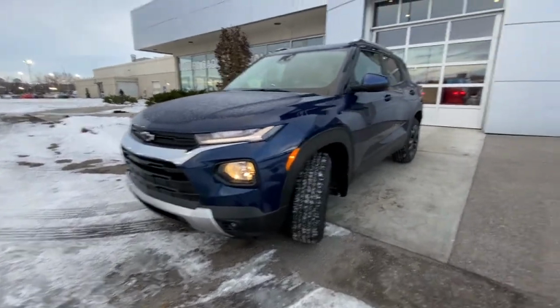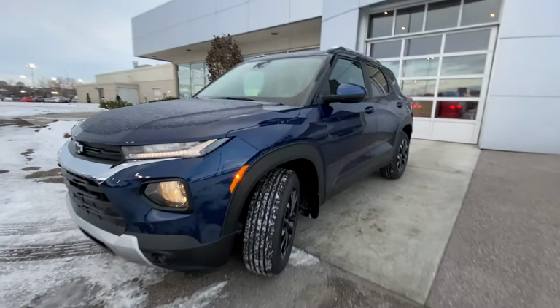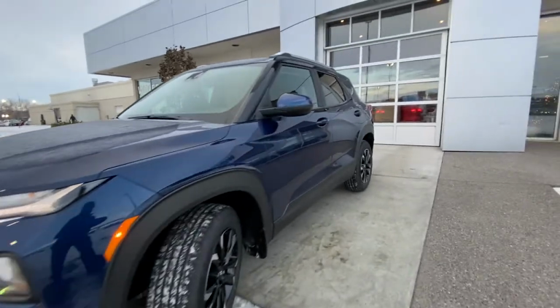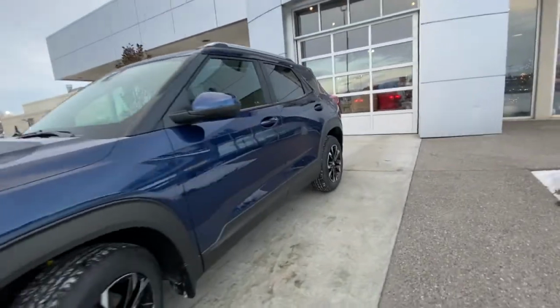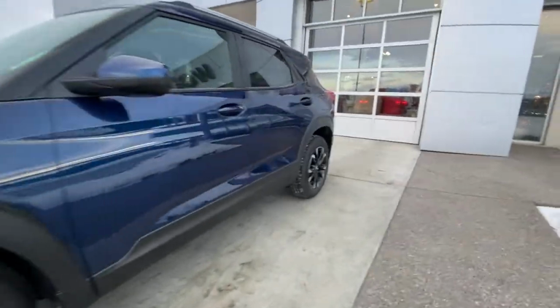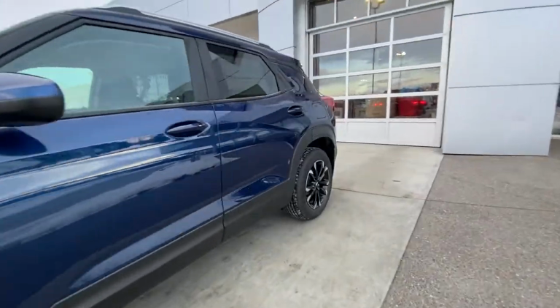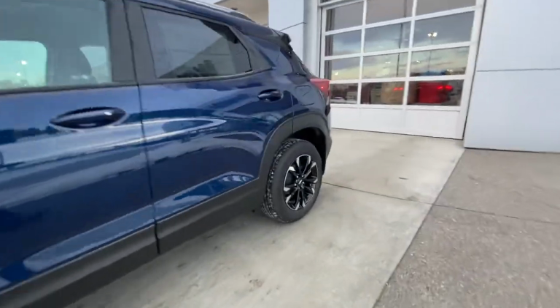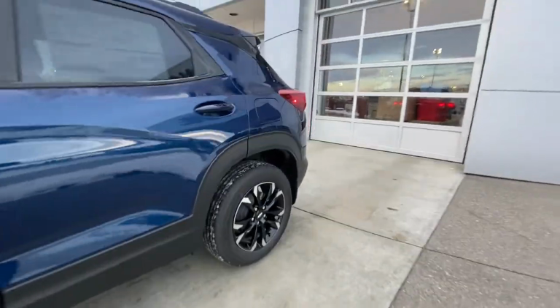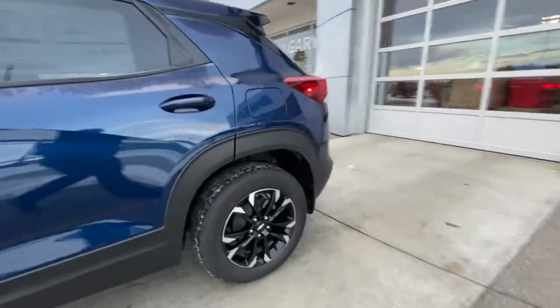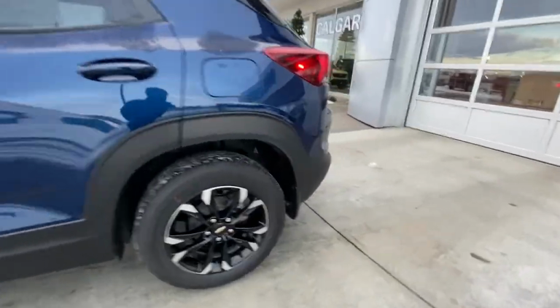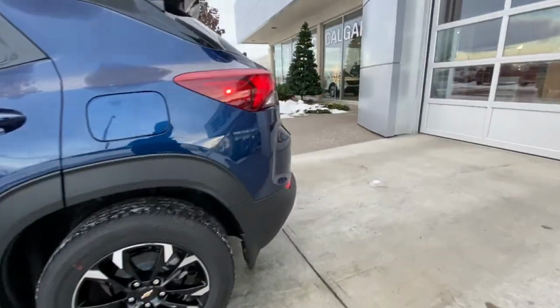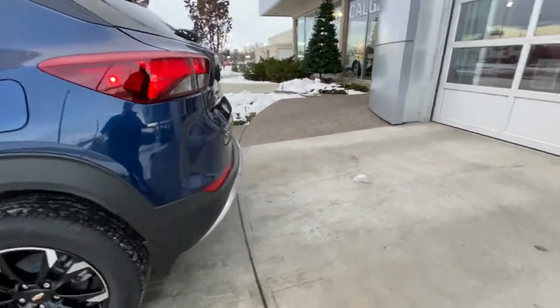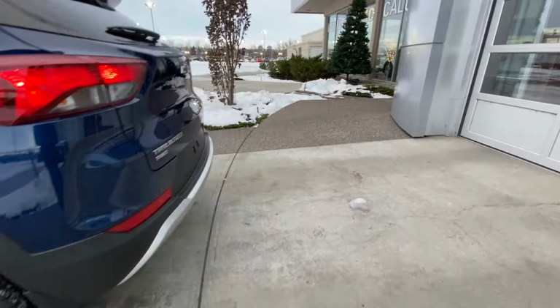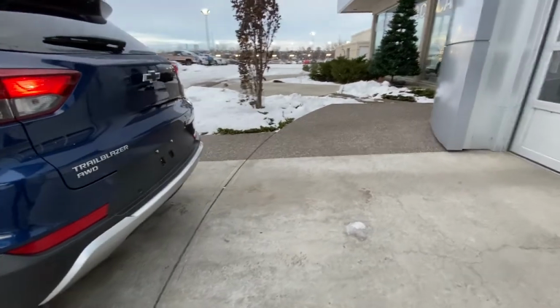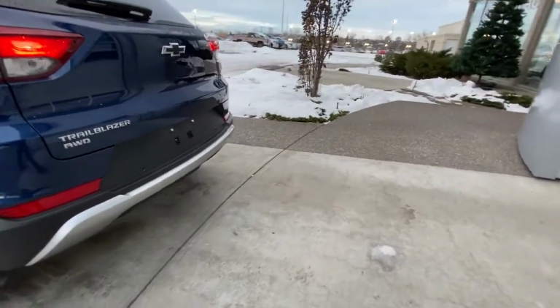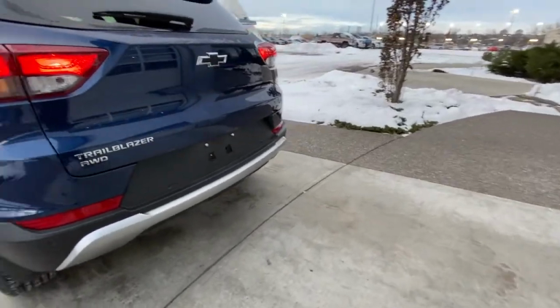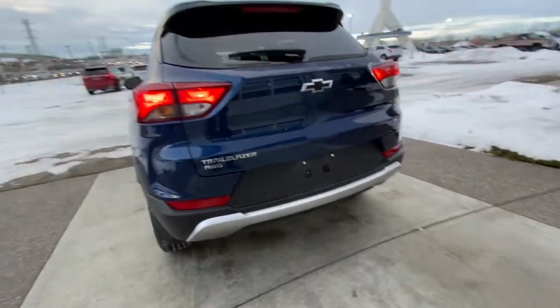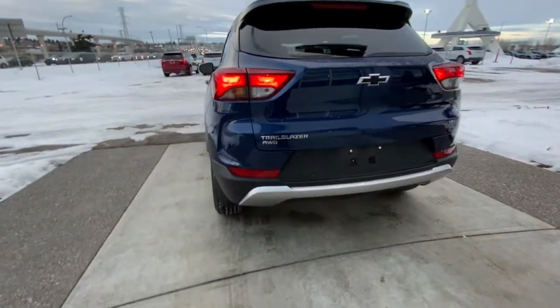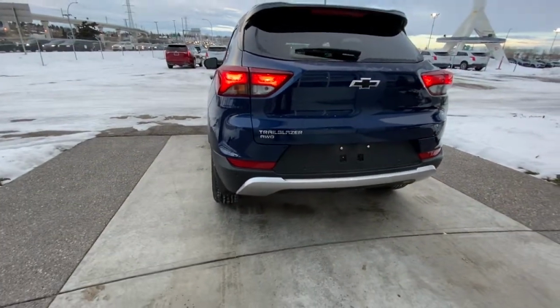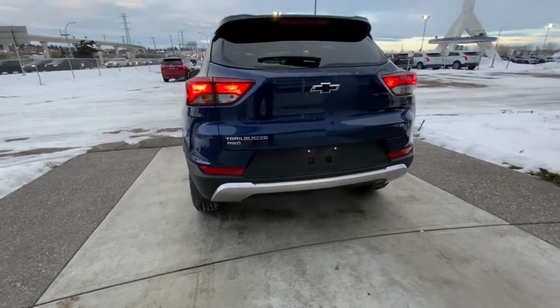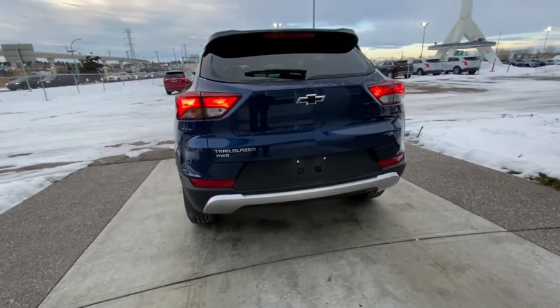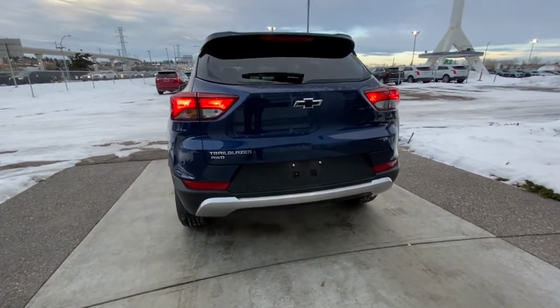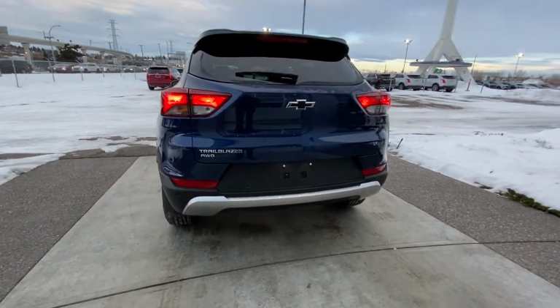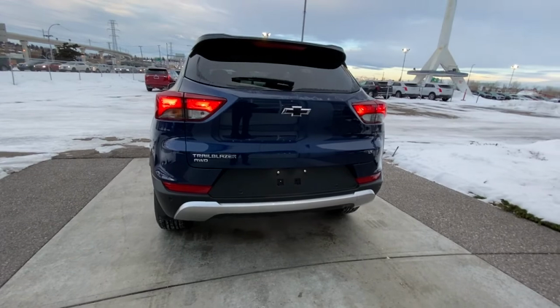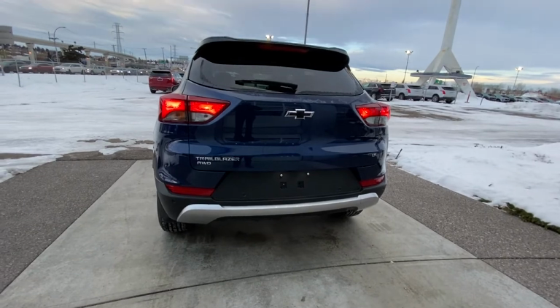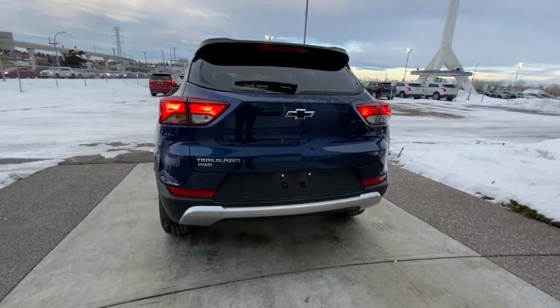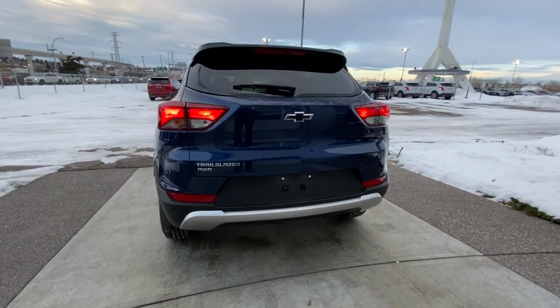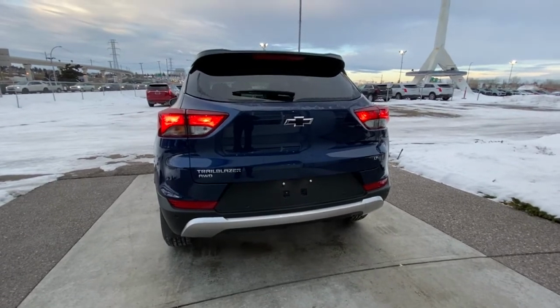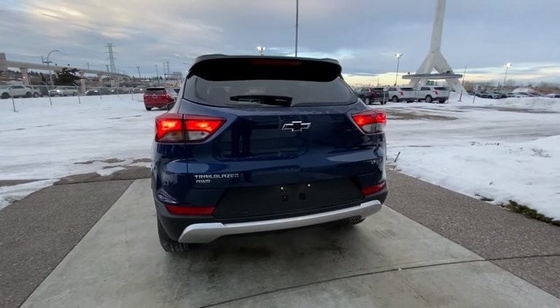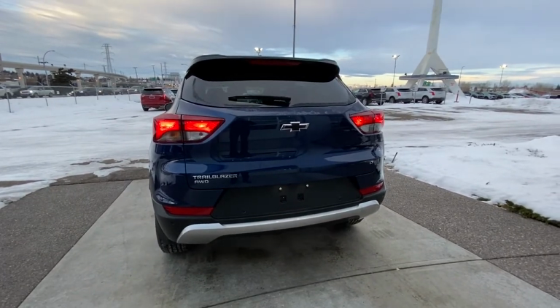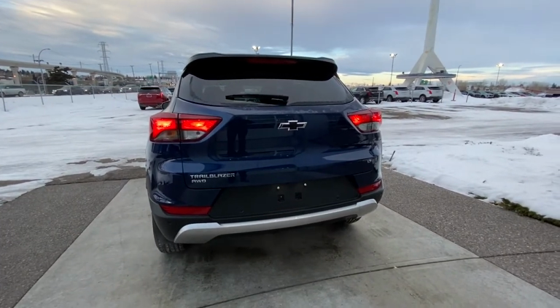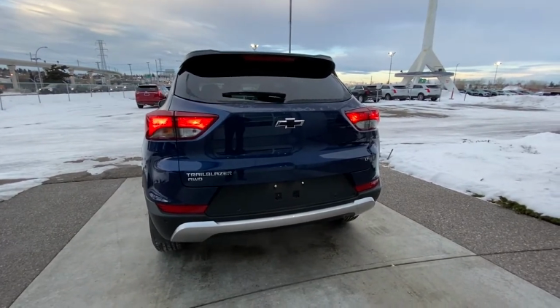Making our way back down the side, we have rear tinted privacy windows and the Trailblazer is equipped with remote start. At the back, we do have rear parking sensors as well as a backup camera. We have LED license plate lights and your Trailblazer all-wheel drive LT badging.